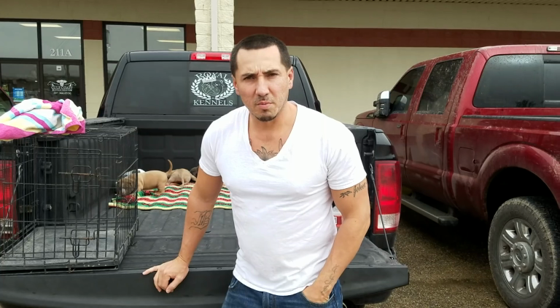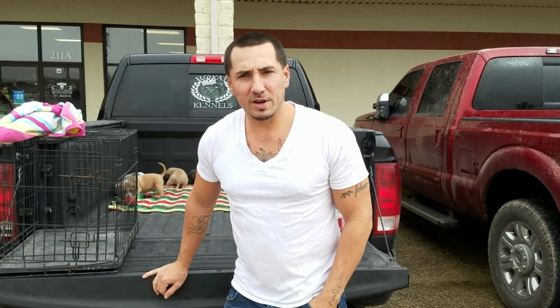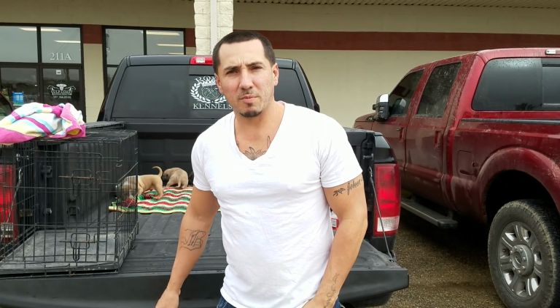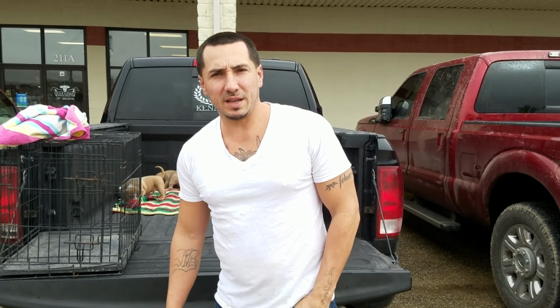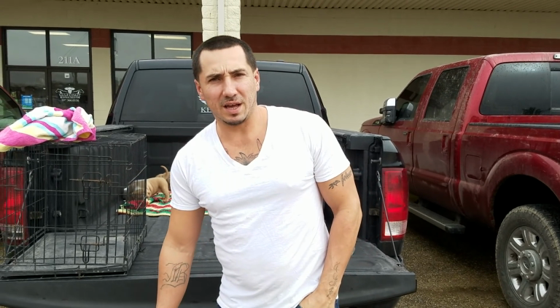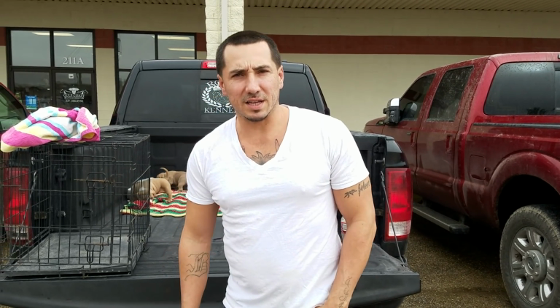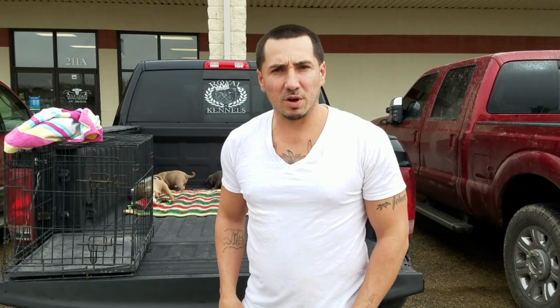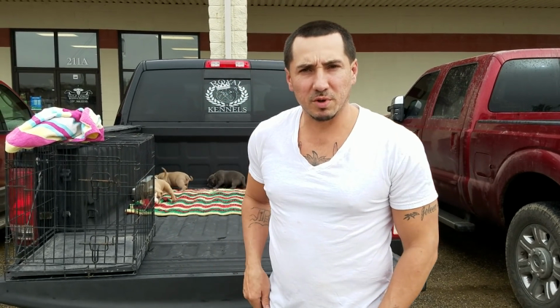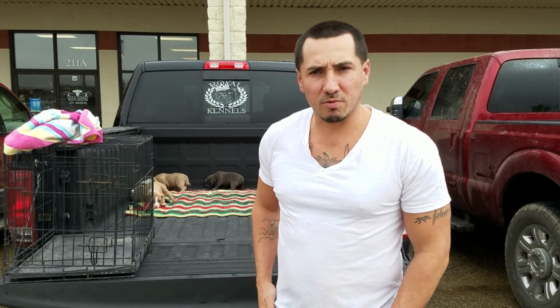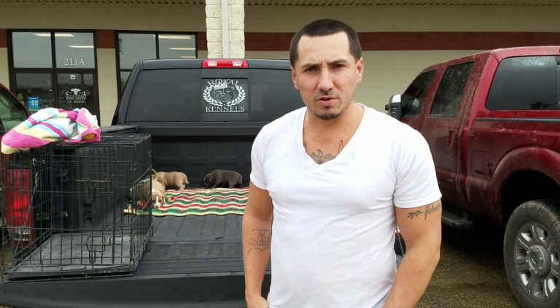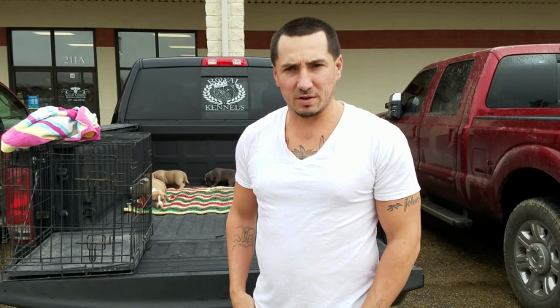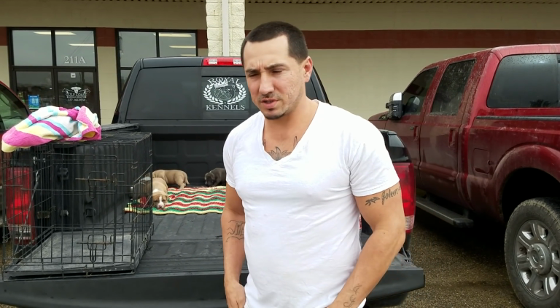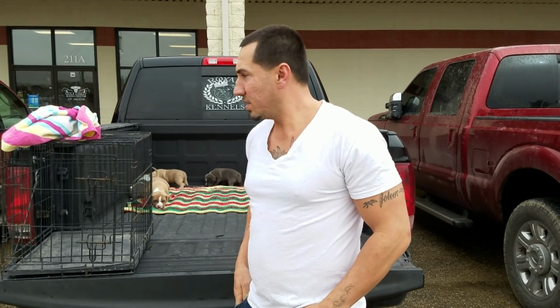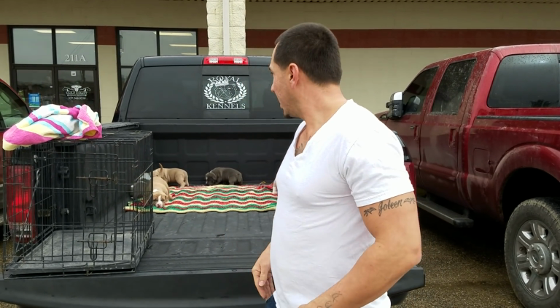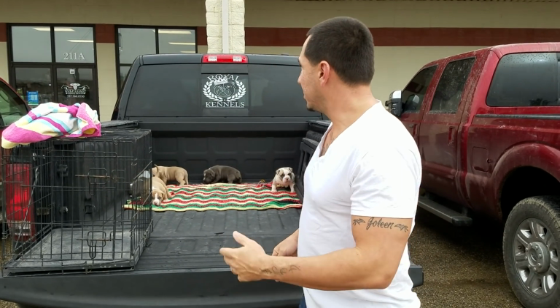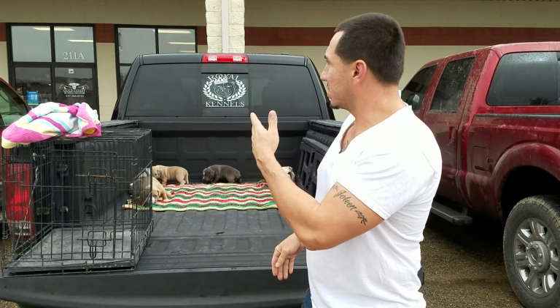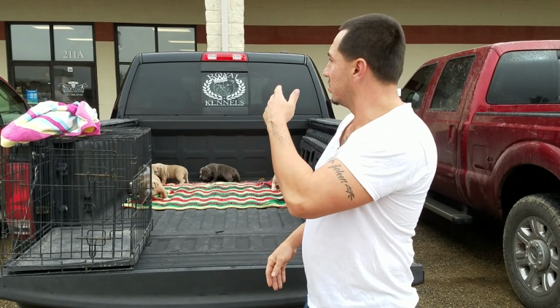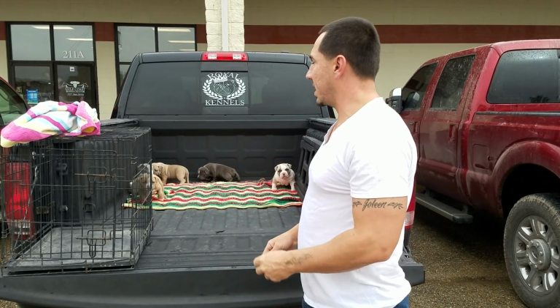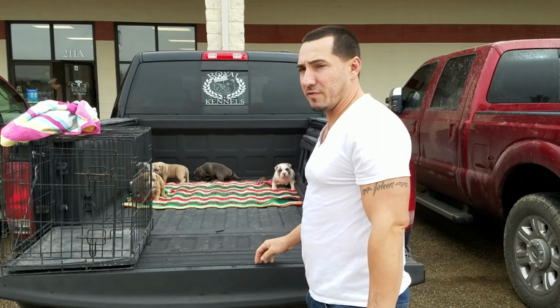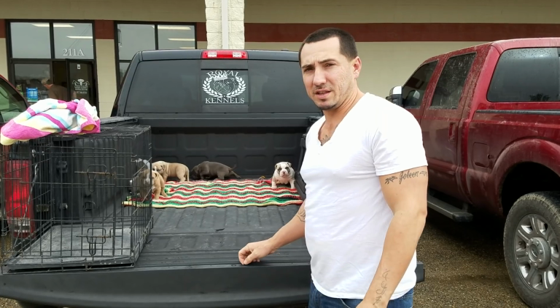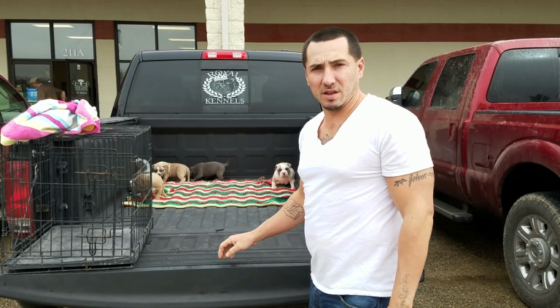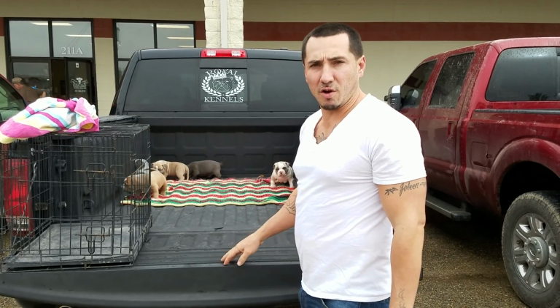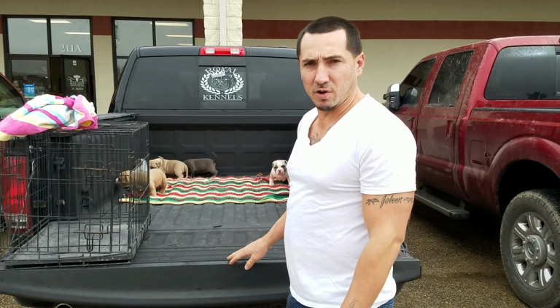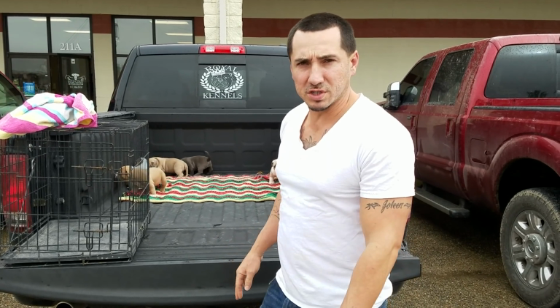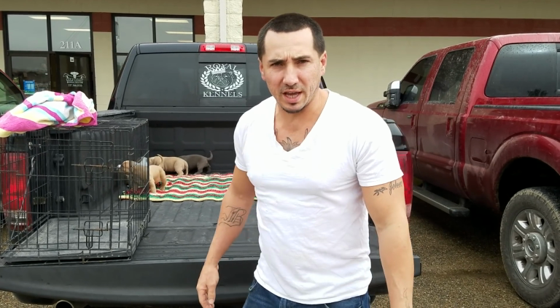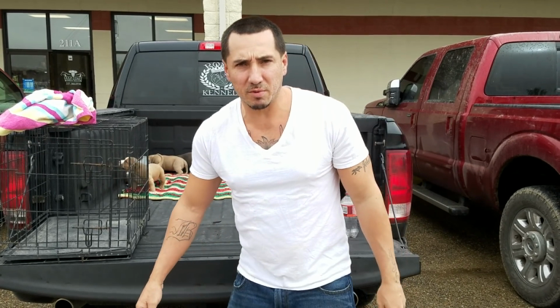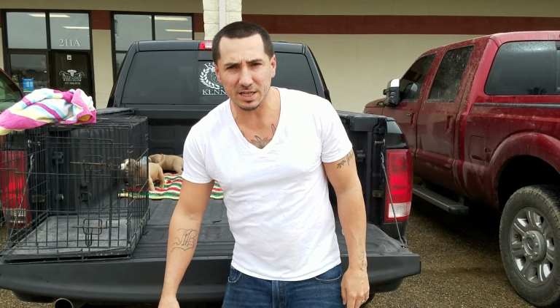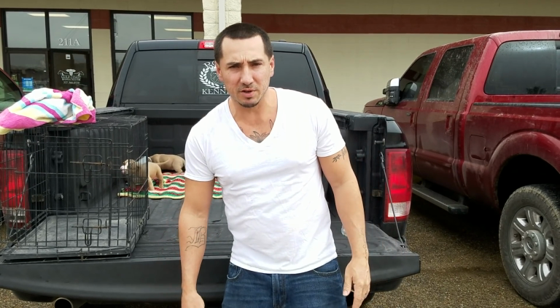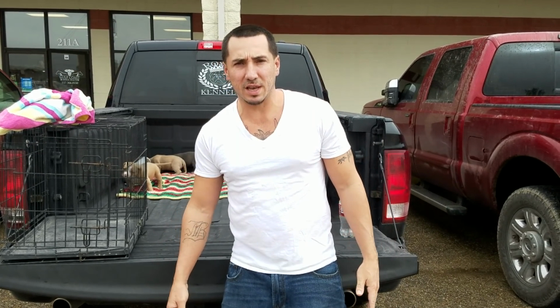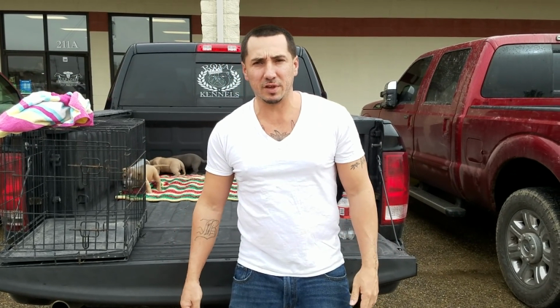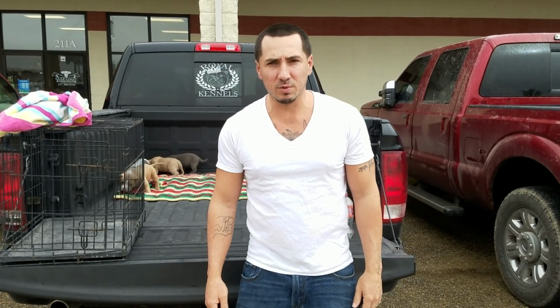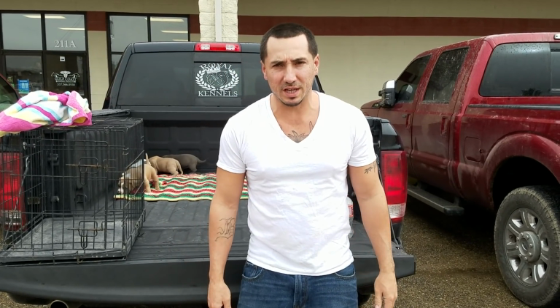Good morning, everybody. I'd like to welcome y'all to Roger Kennels. As you can see, we're at the vet, the Gulf Coast Animal Hospital in Lafayette, Louisiana.